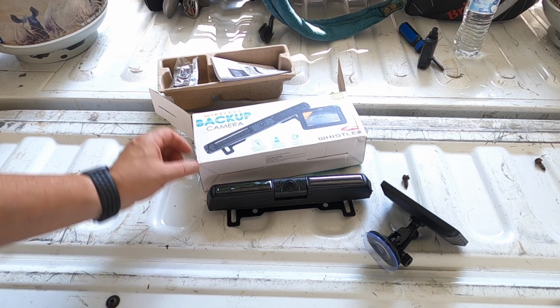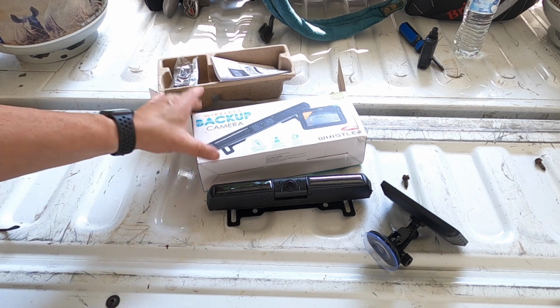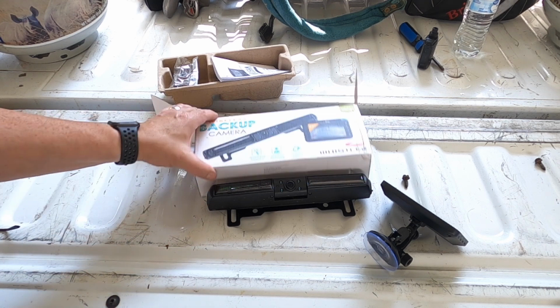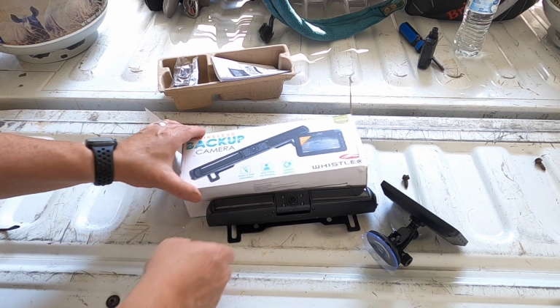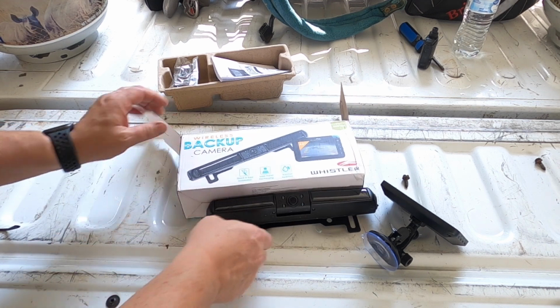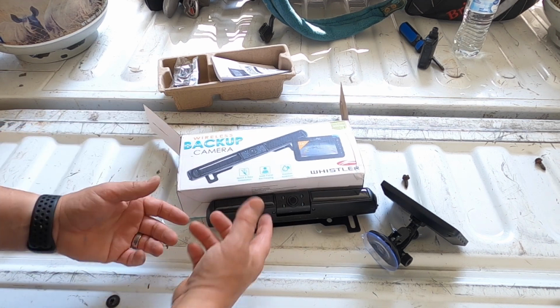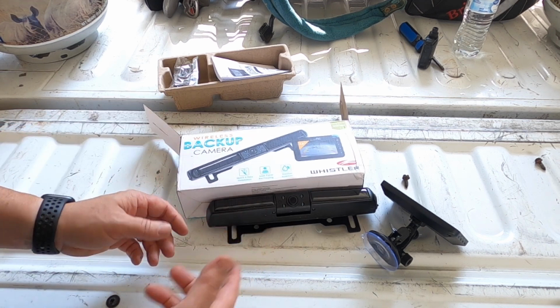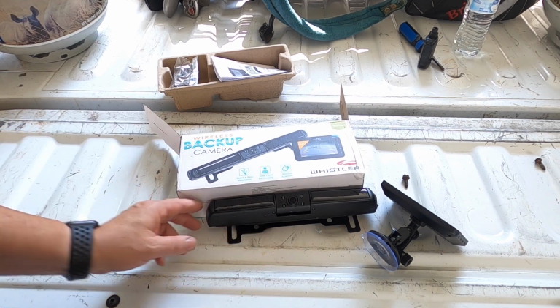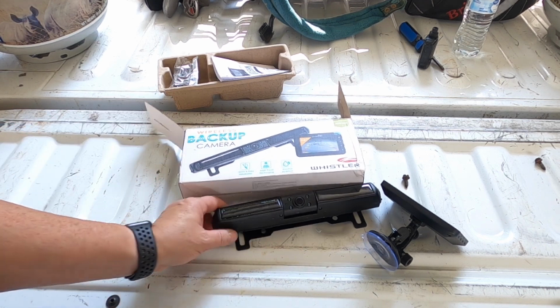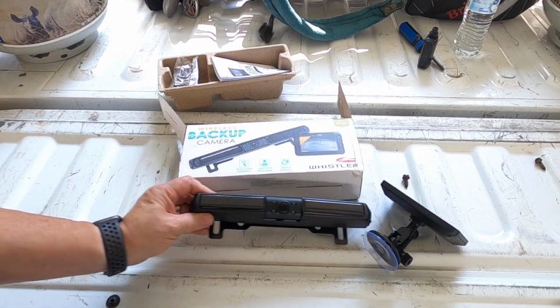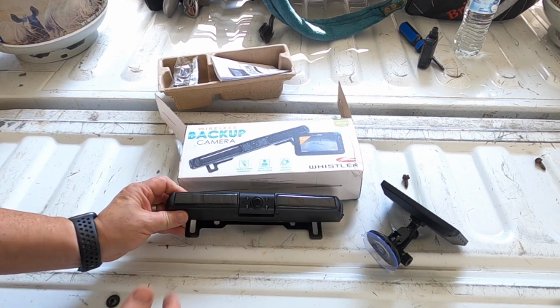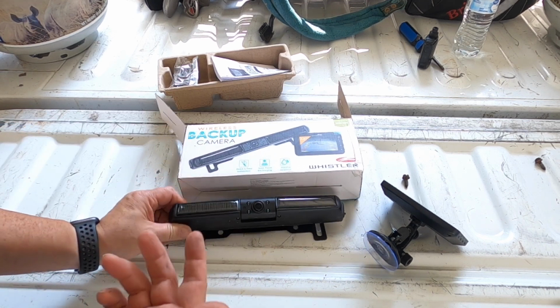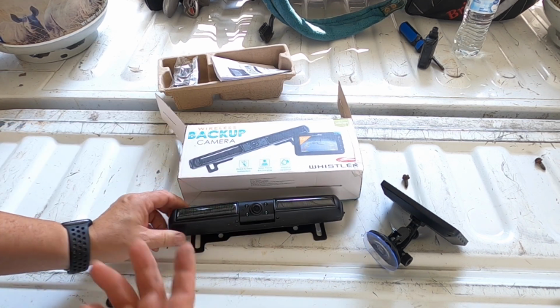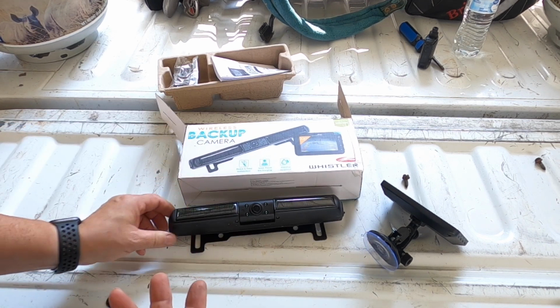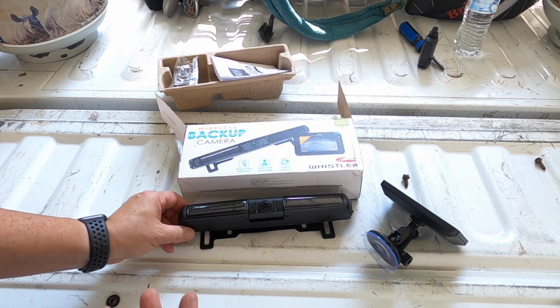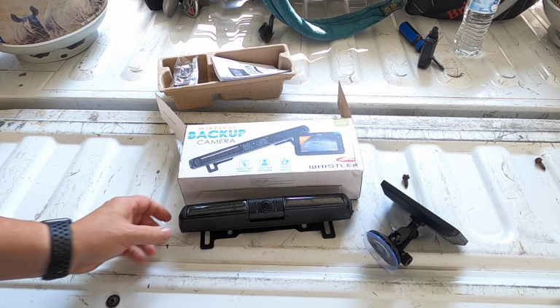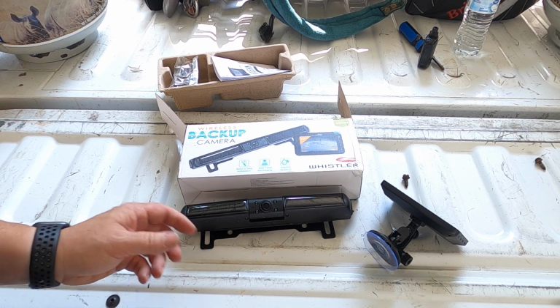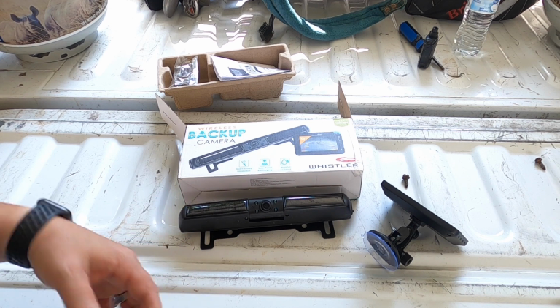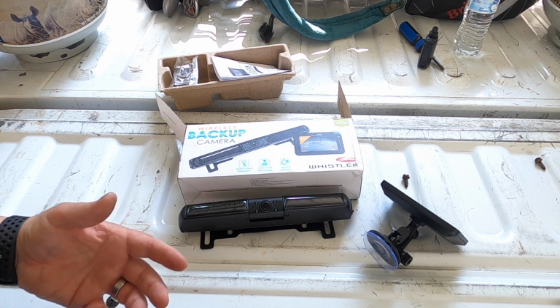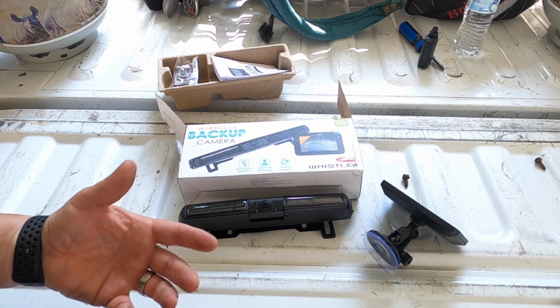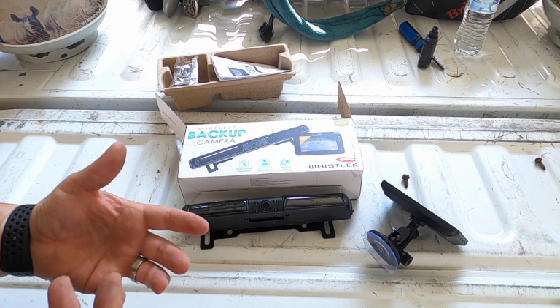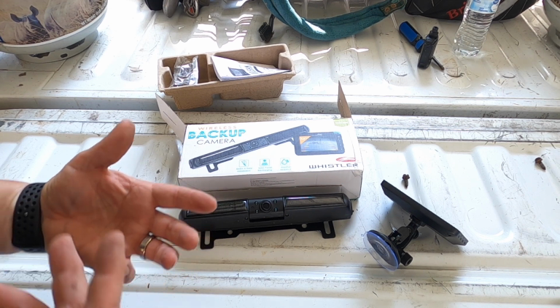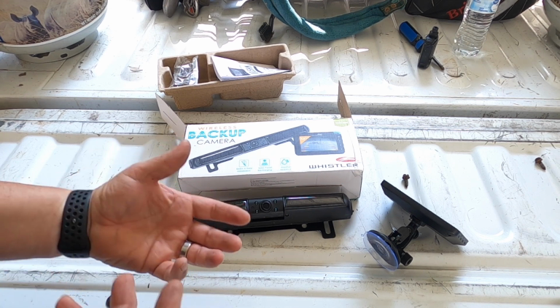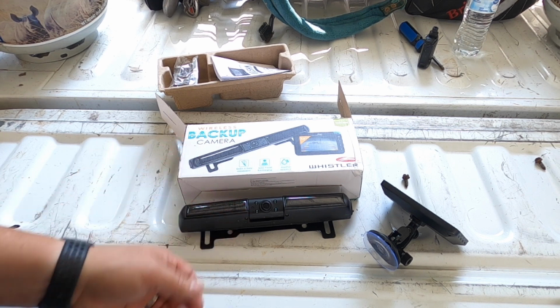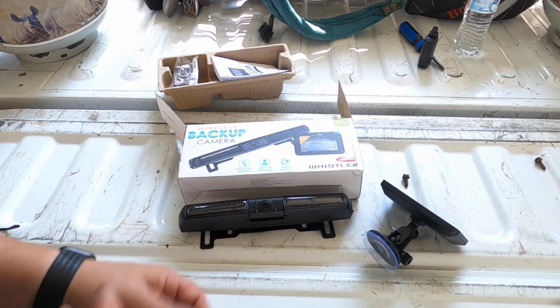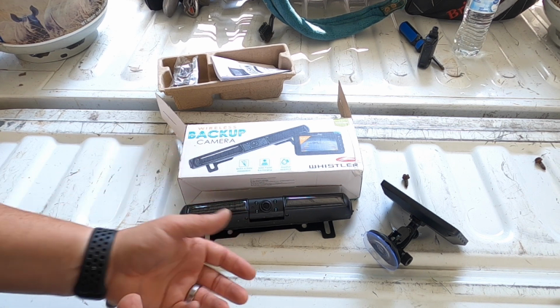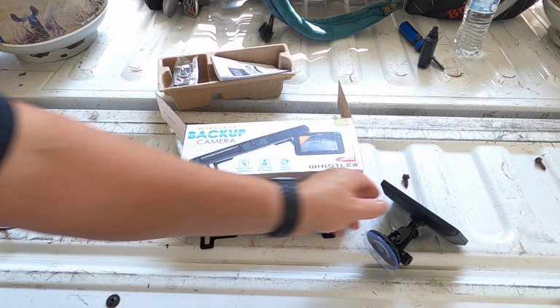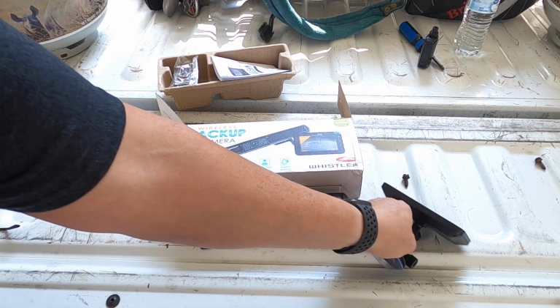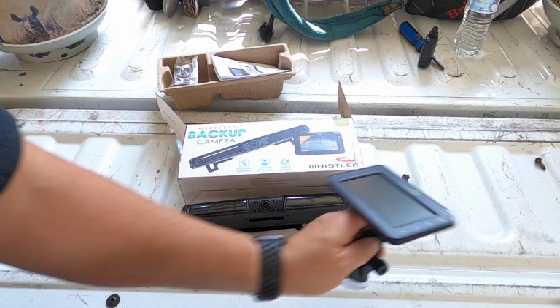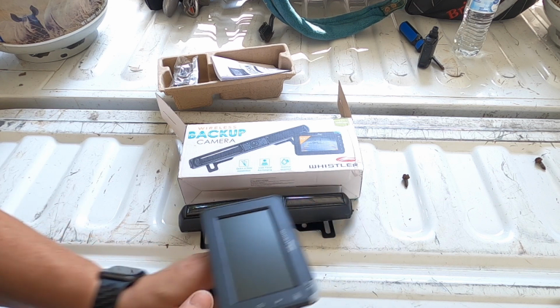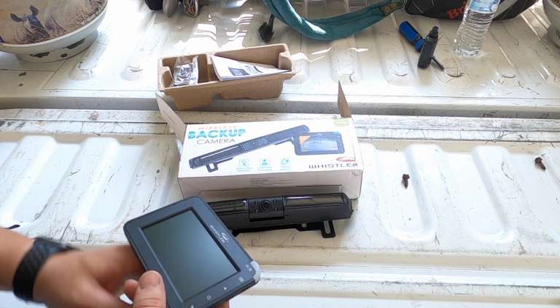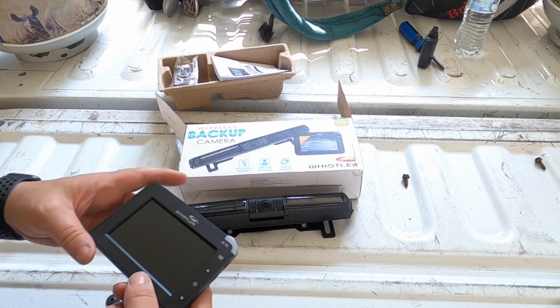We've got the Whistler backup camera solar. I've been using this for a little bit now, and the reason I'm doing this video is because I tried it out and I like it.